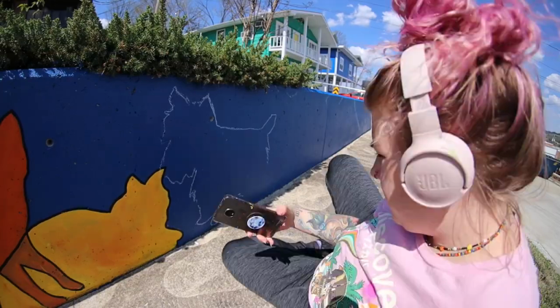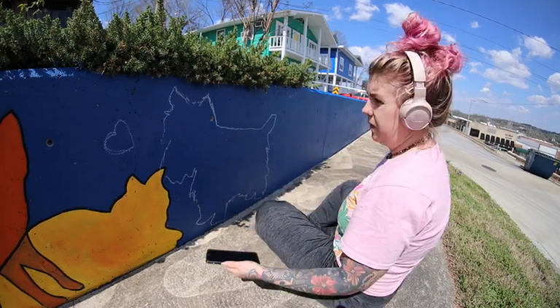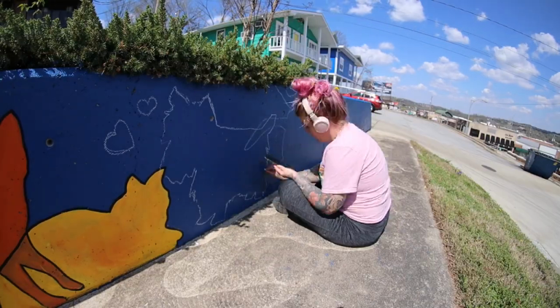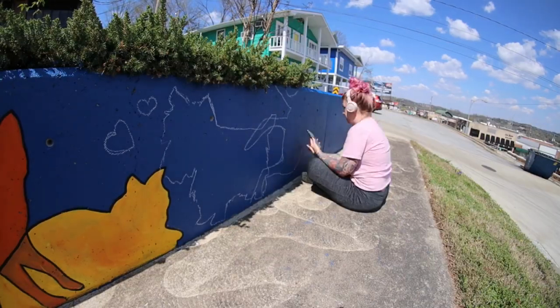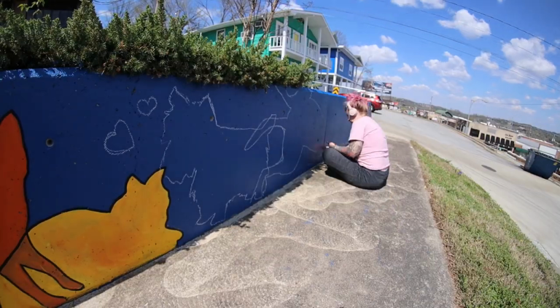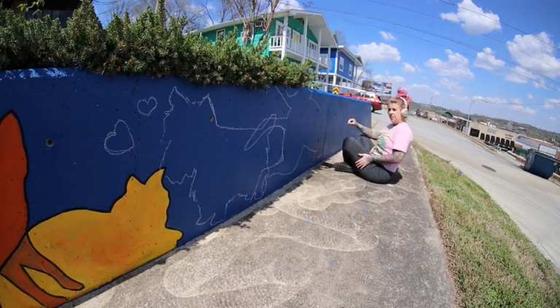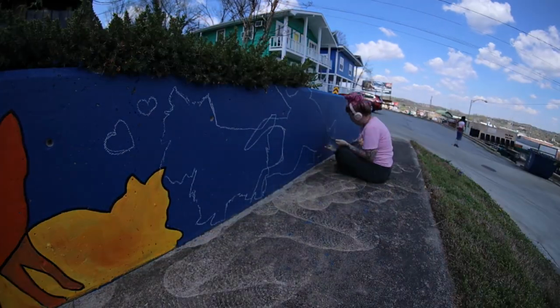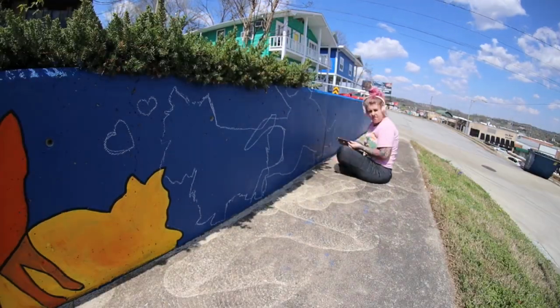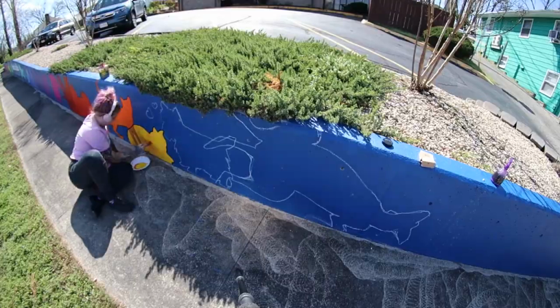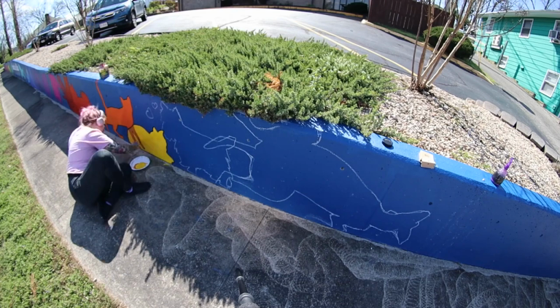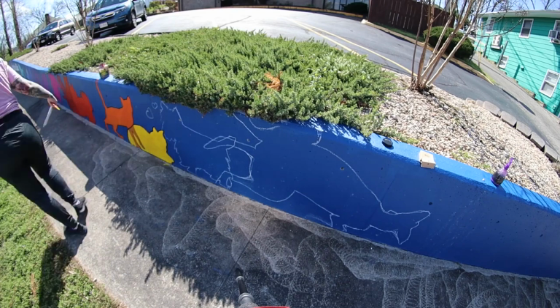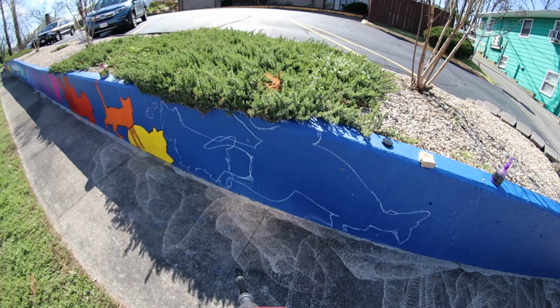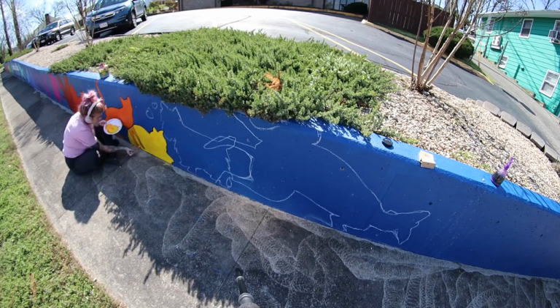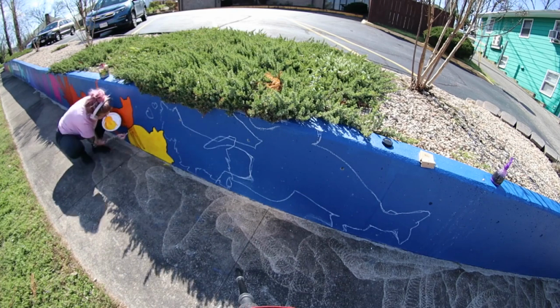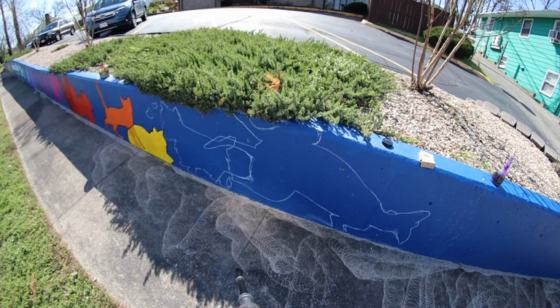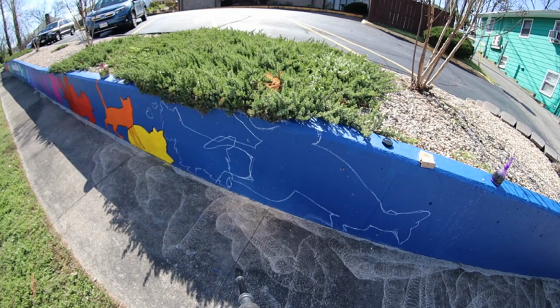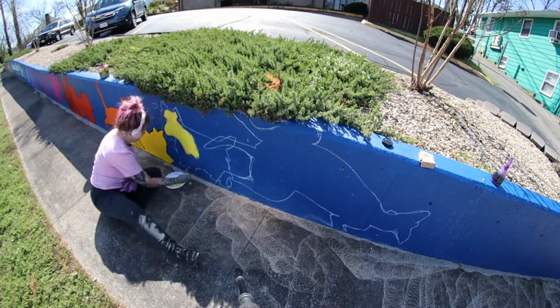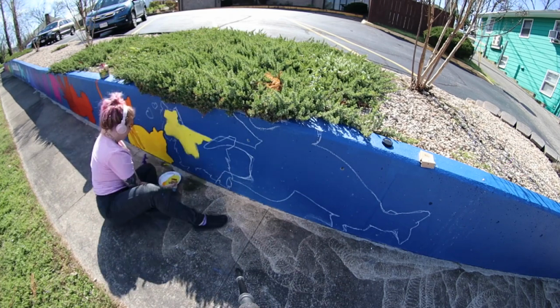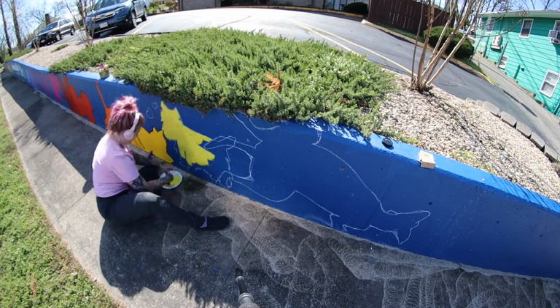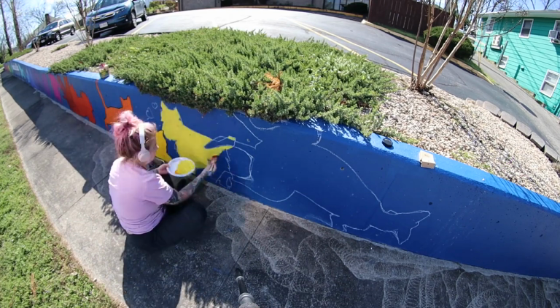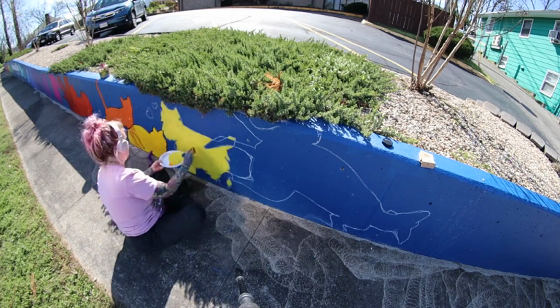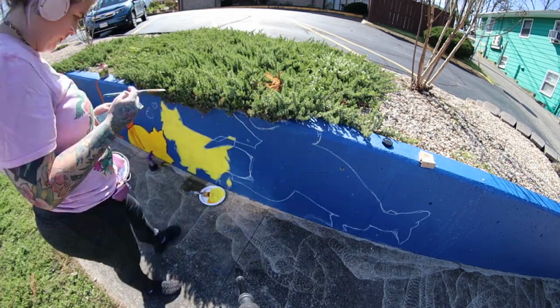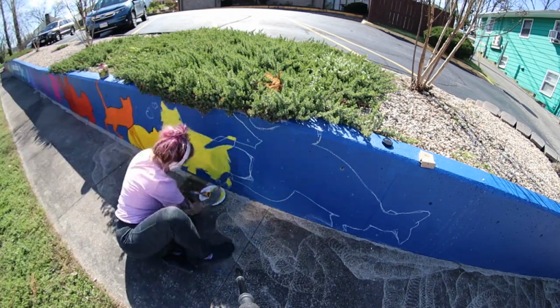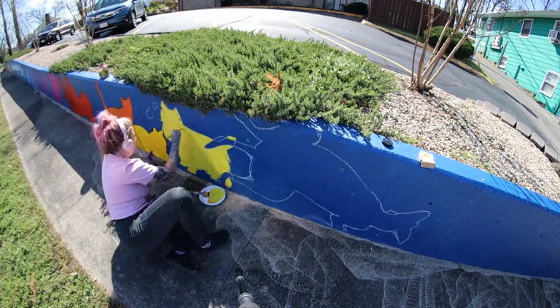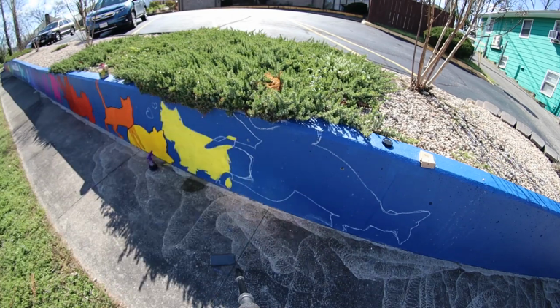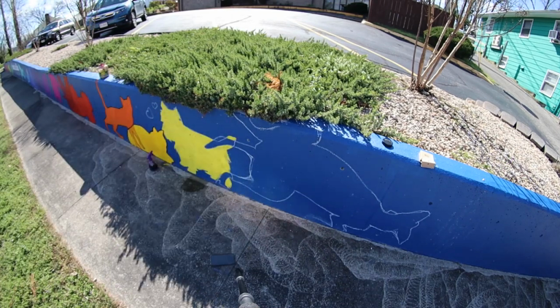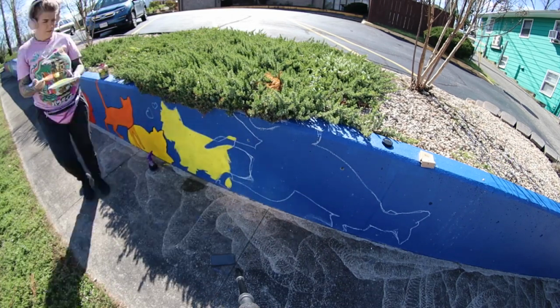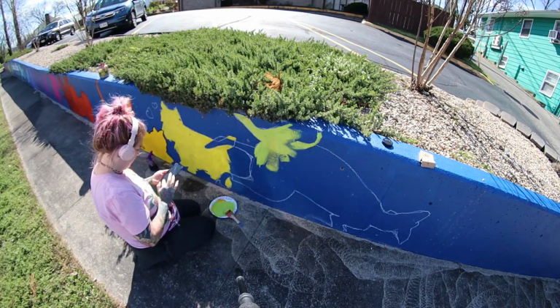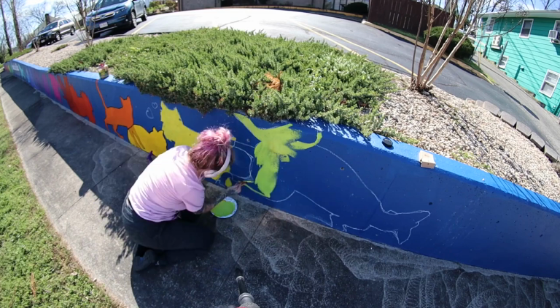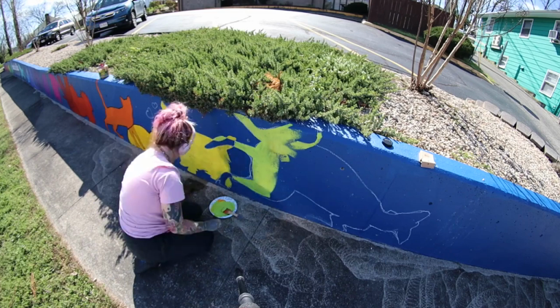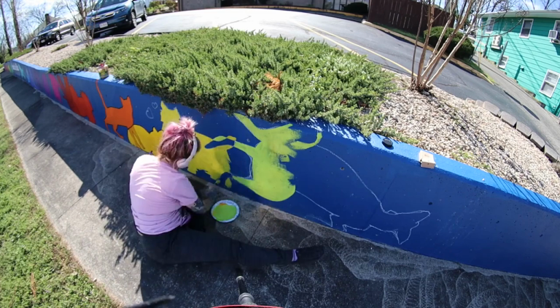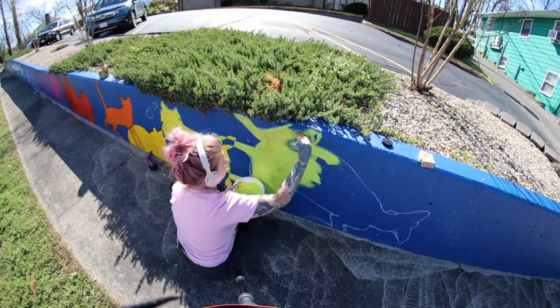A lot of the animals that I had chalked on the wall the day before got washed away during a storm, so I had to go back and freehand those again.